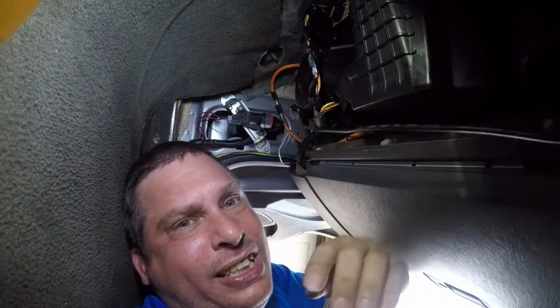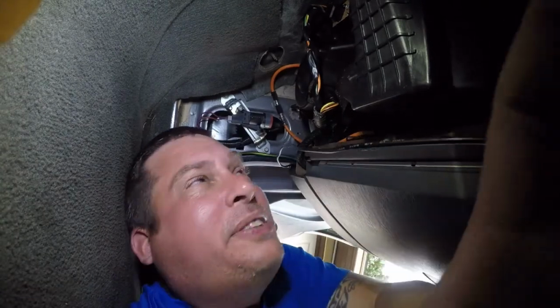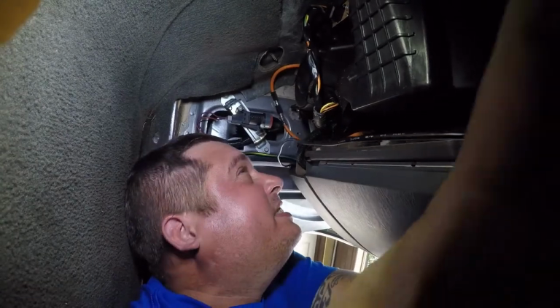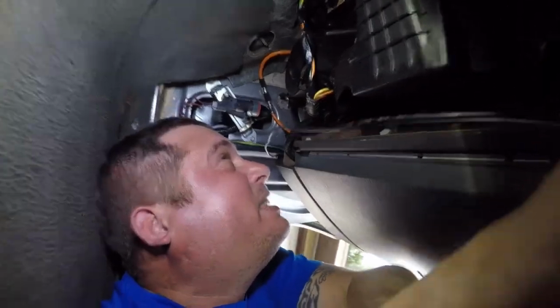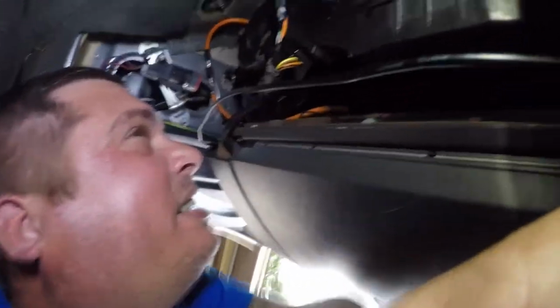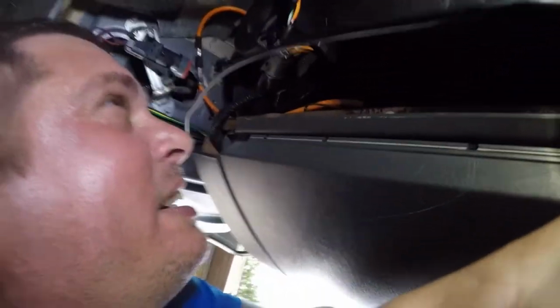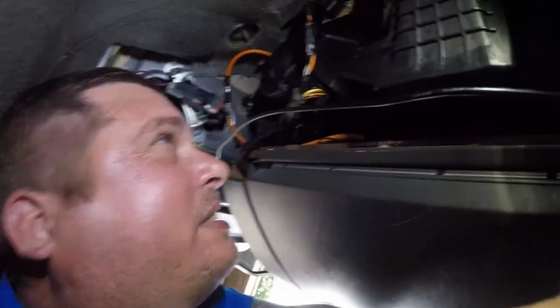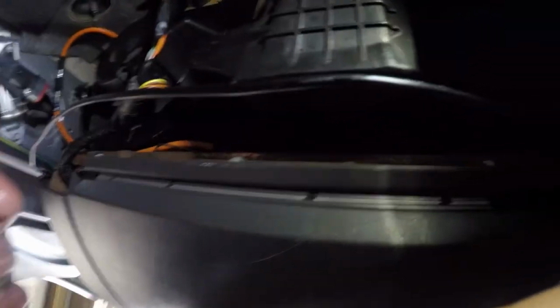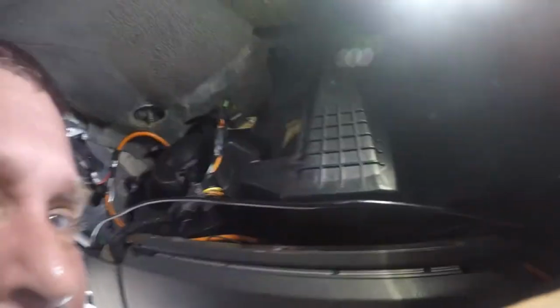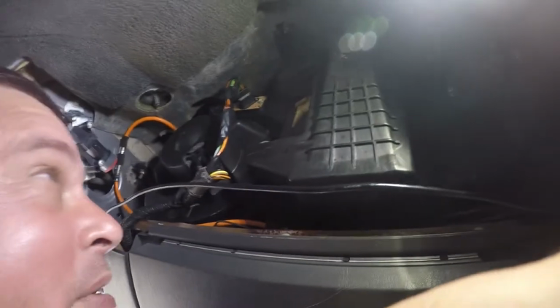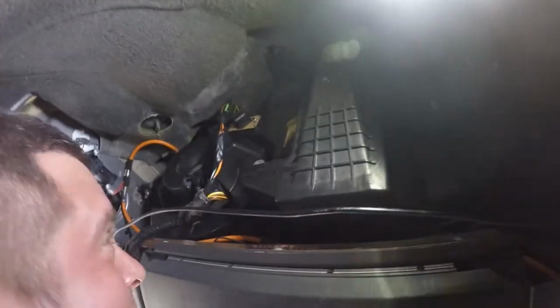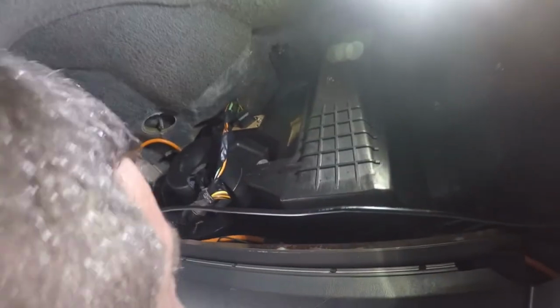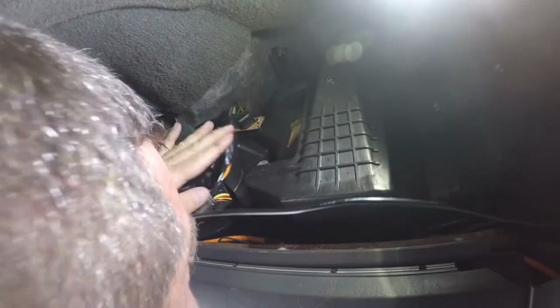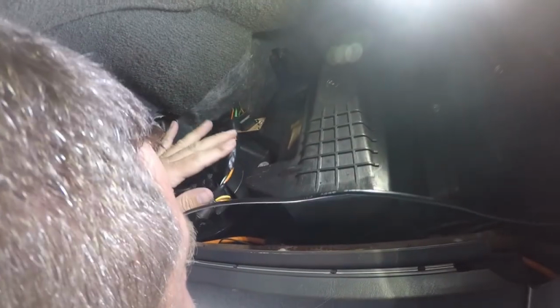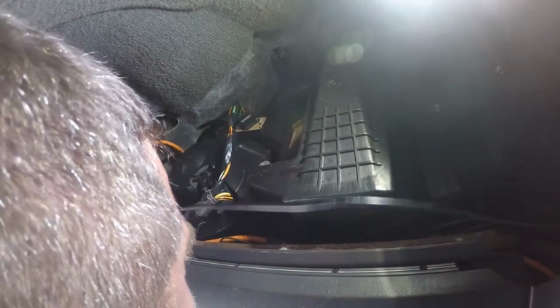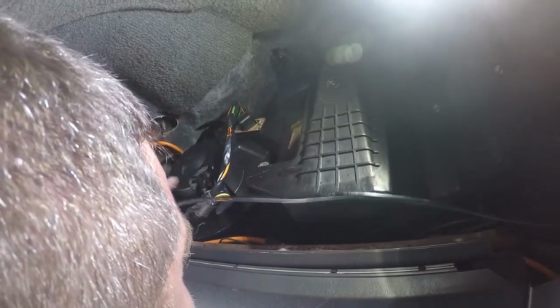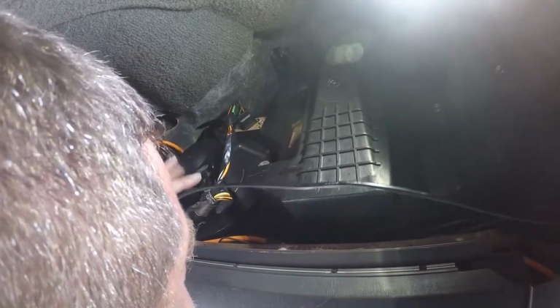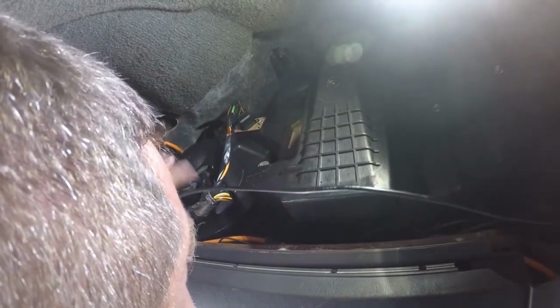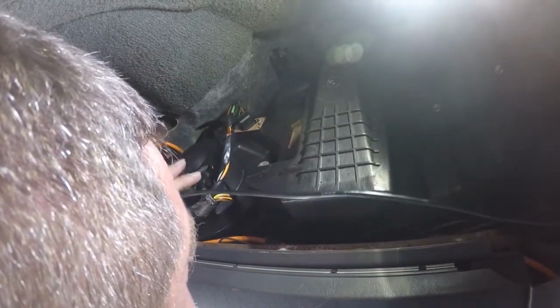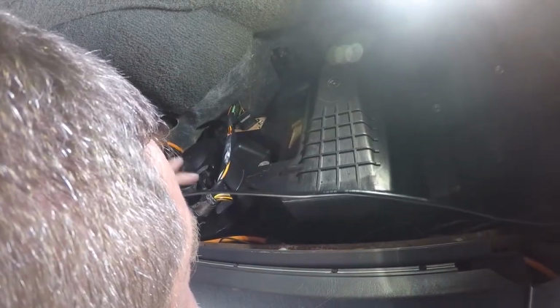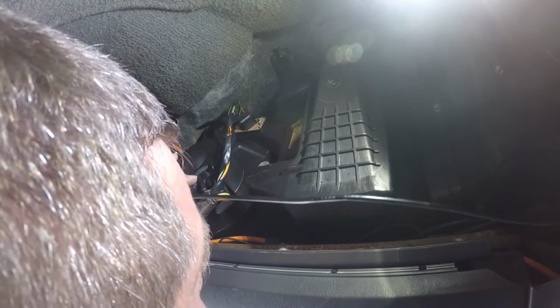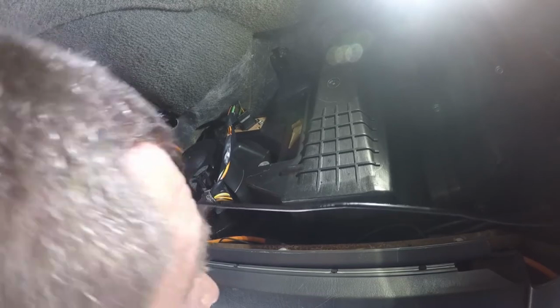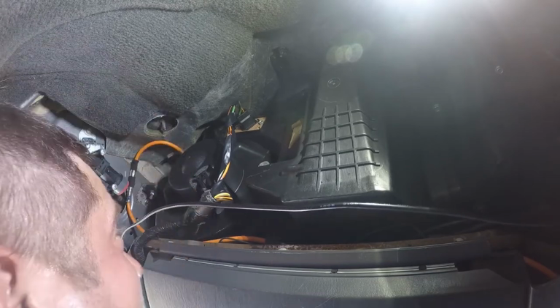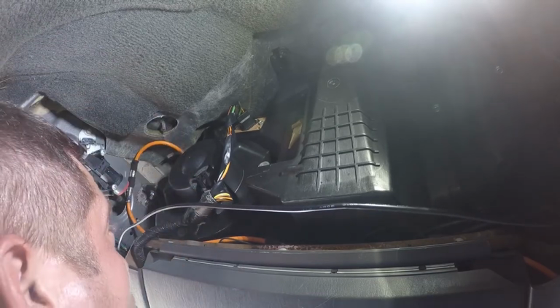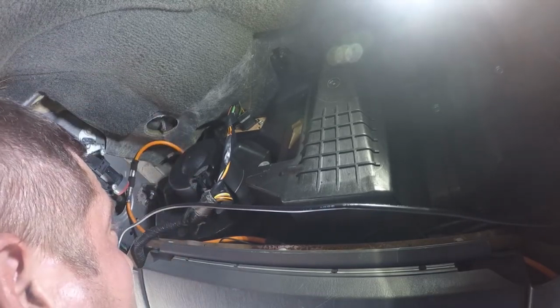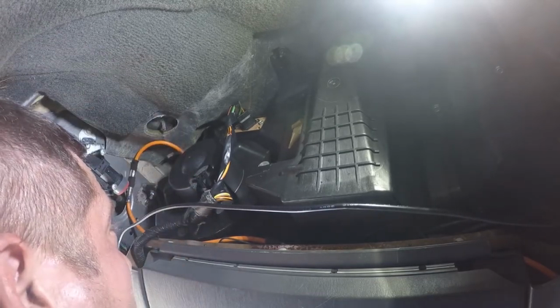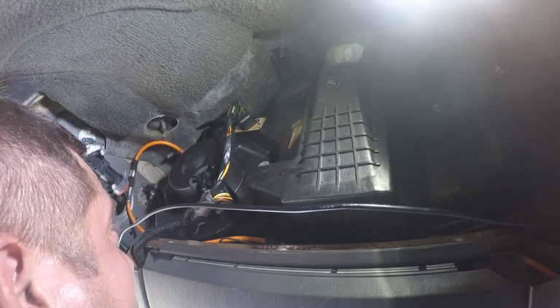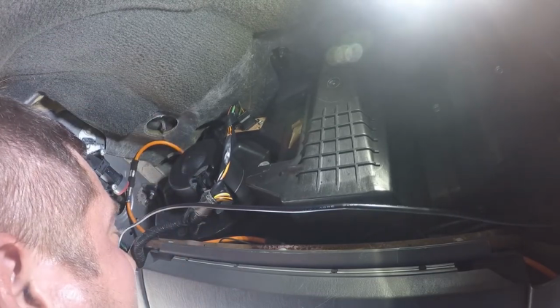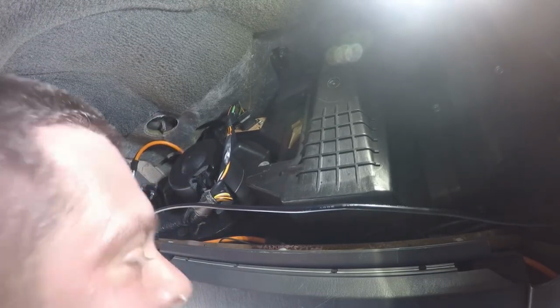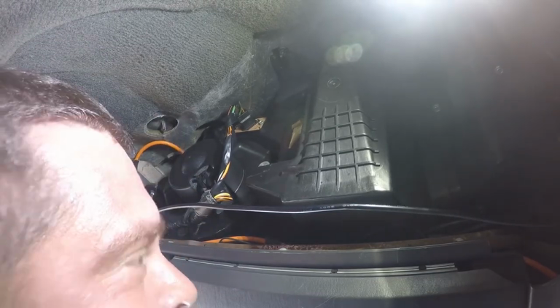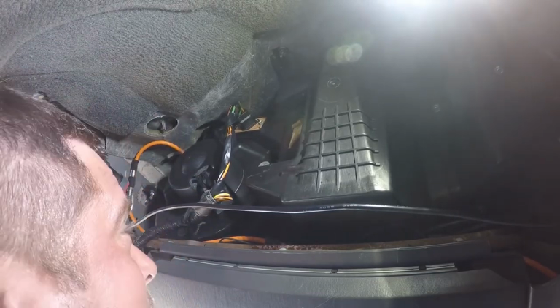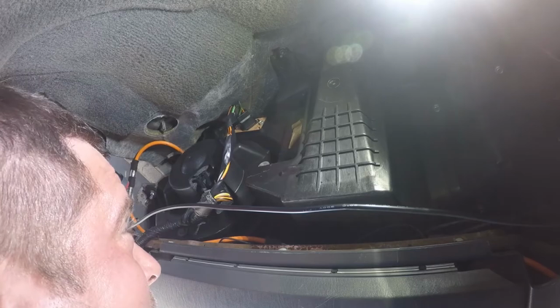I'm sorry if you guys couldn't see much — I really did try my best. That's your speed control for the fan and the blower motor power is right there. At this point I'm going to extract myself from here and start putting the car back together.